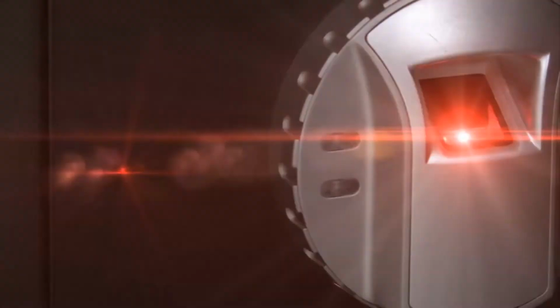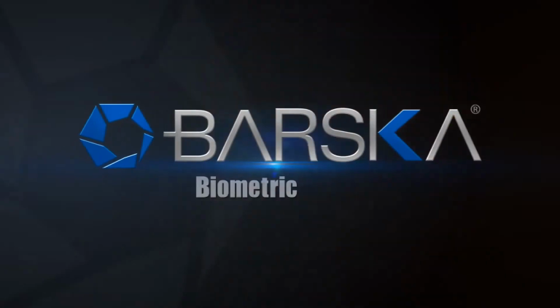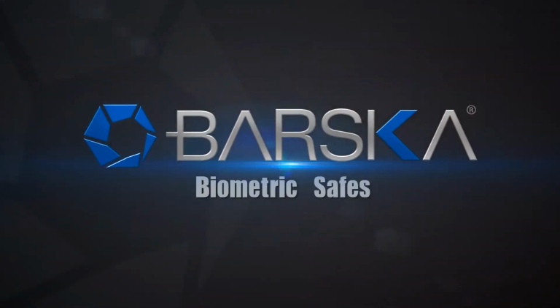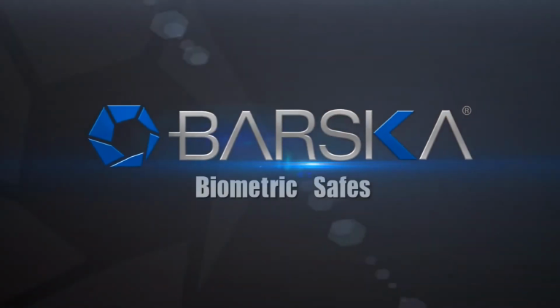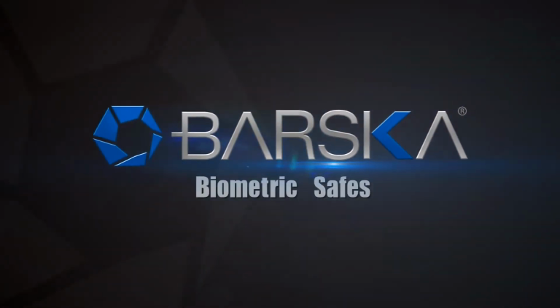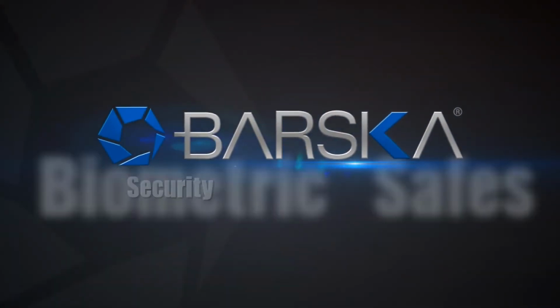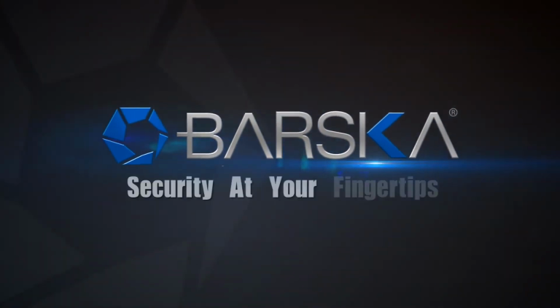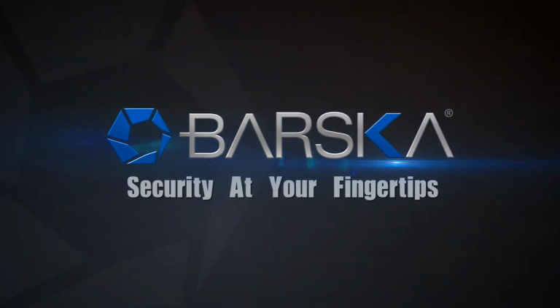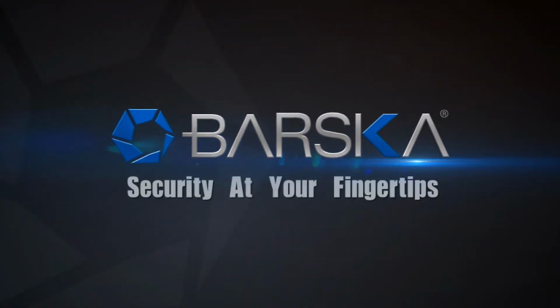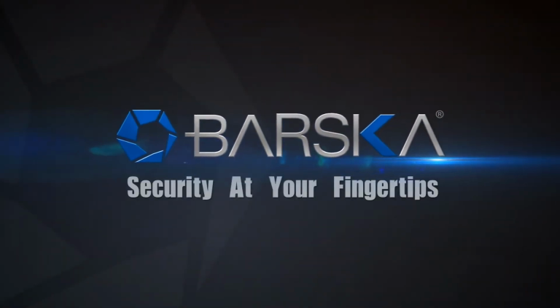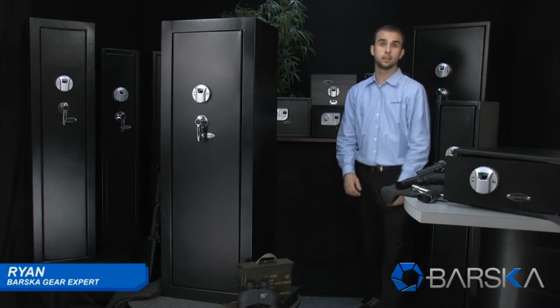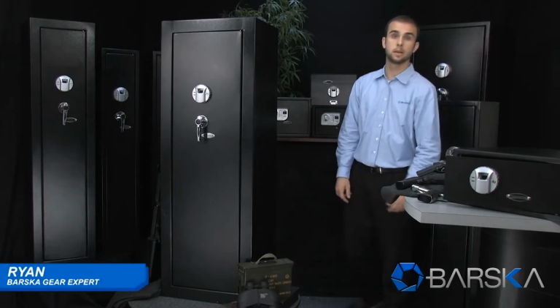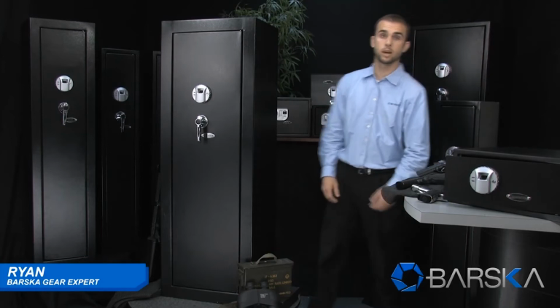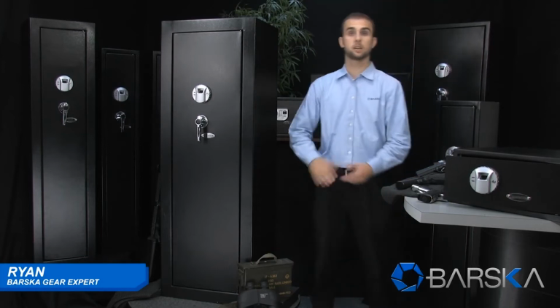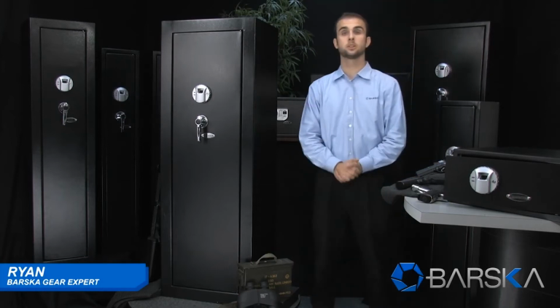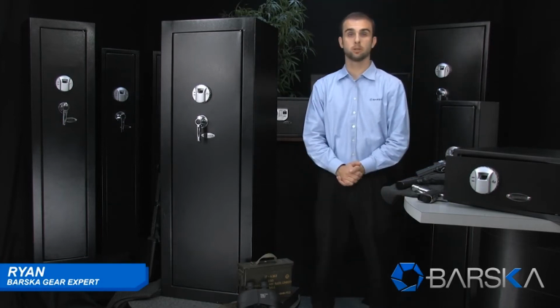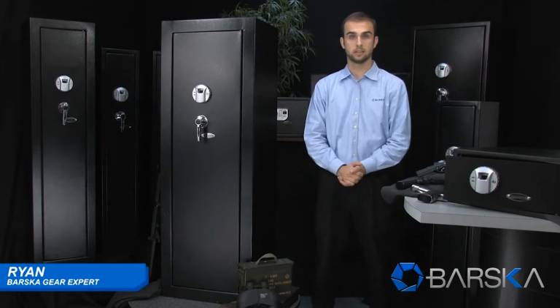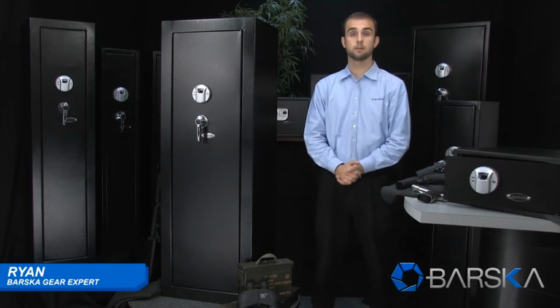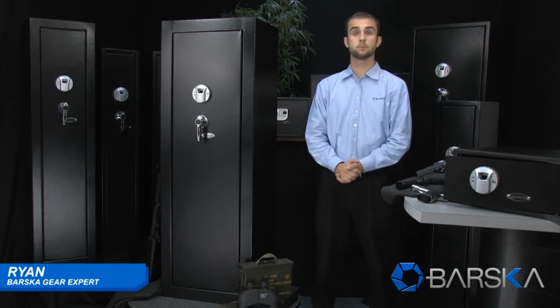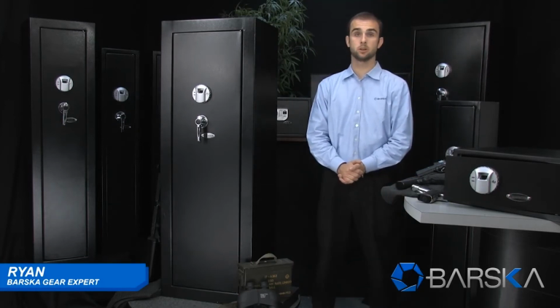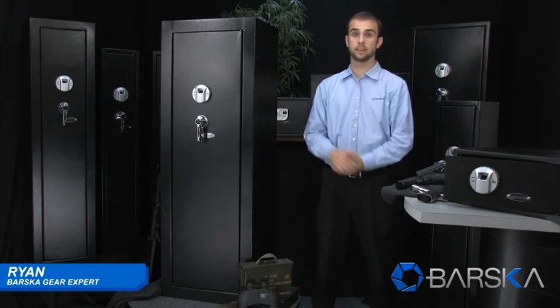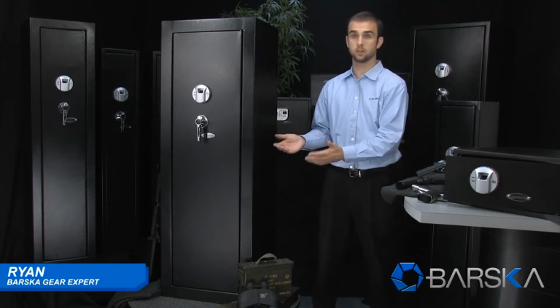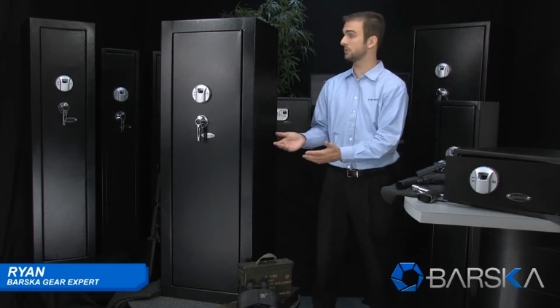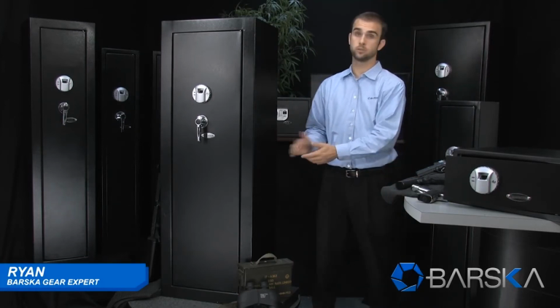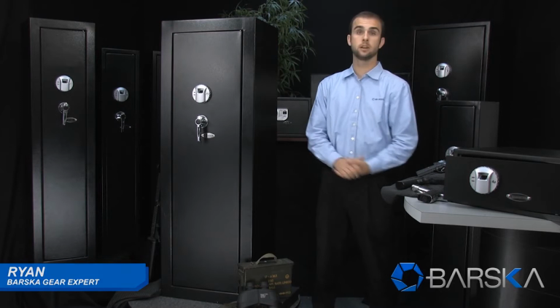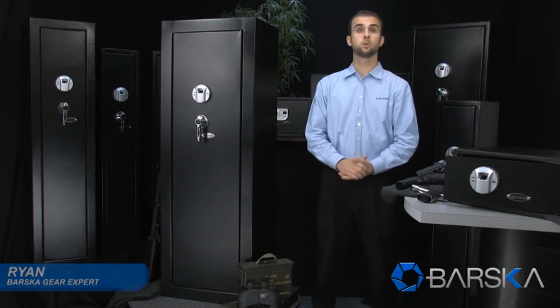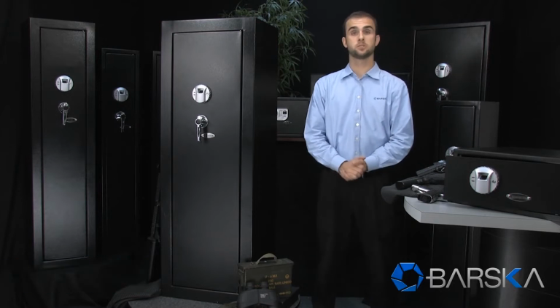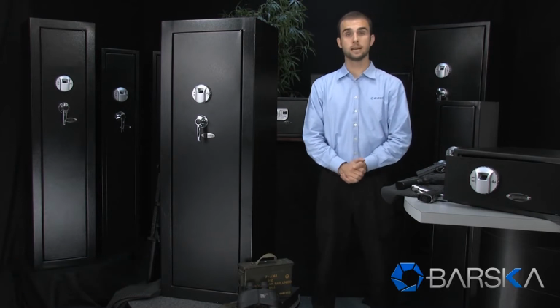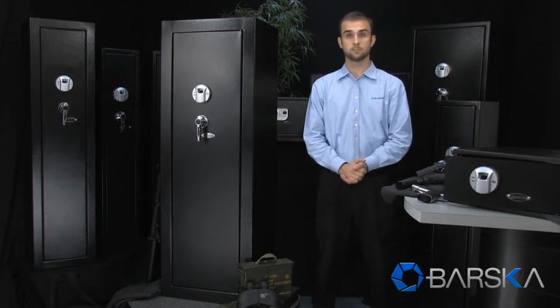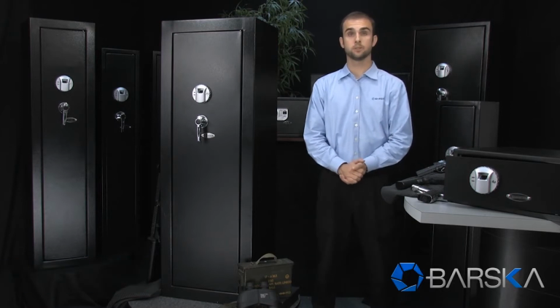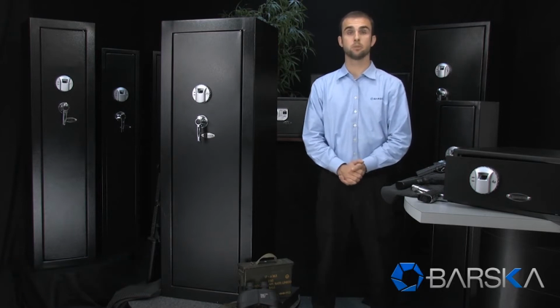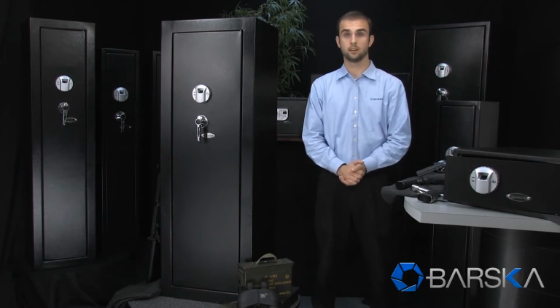Barska biometric safes — security at your fingertips. Hello, my name is Ryan and I'm at Gearsworth Barska. I'm going to be demonstrating Barska's extra large biometric rifle safe, which features a quick access biometric fingerprint scanner.